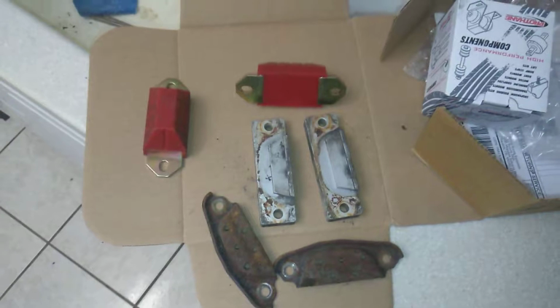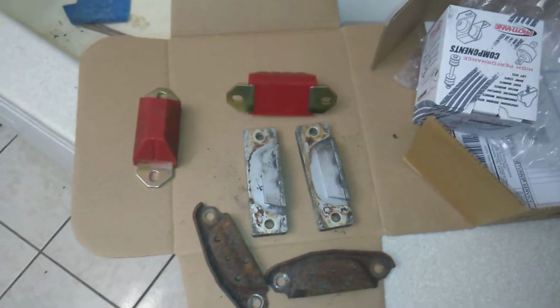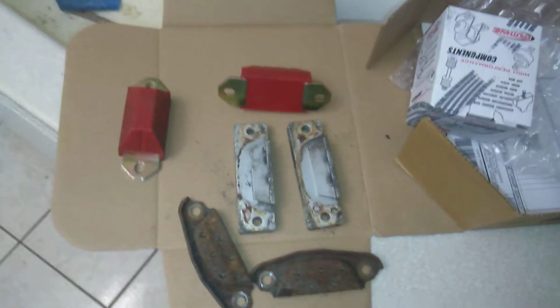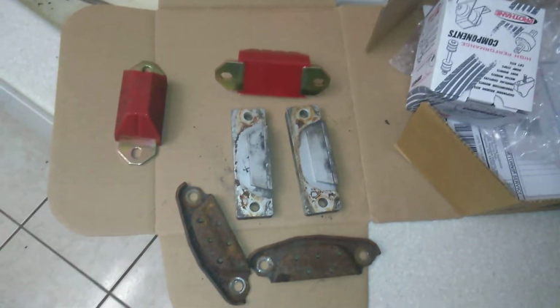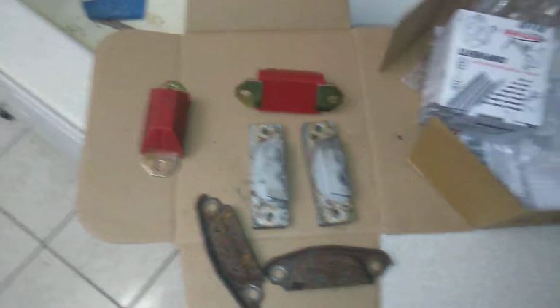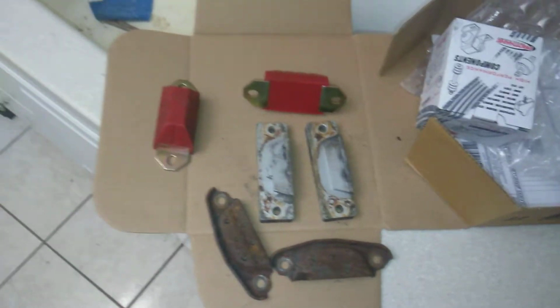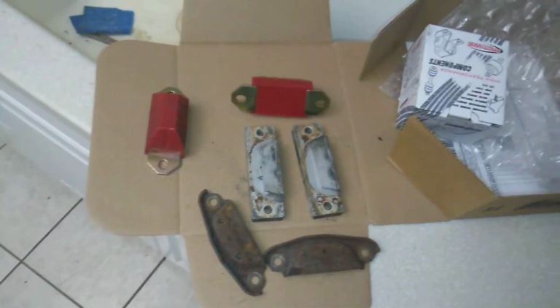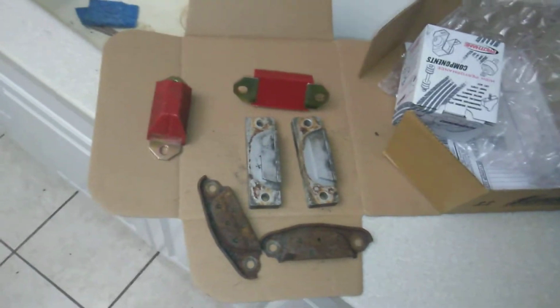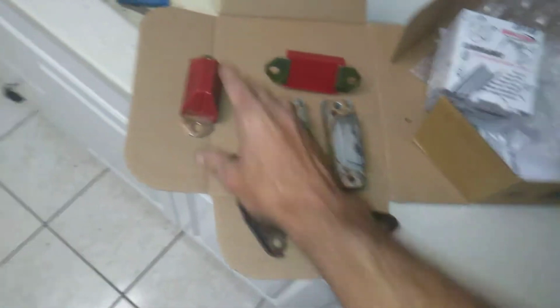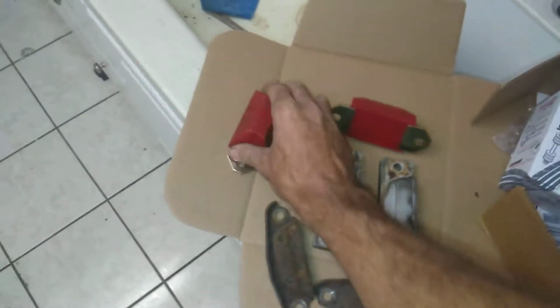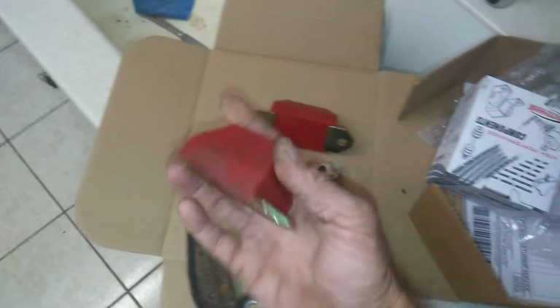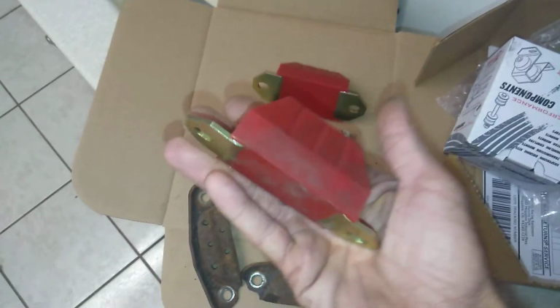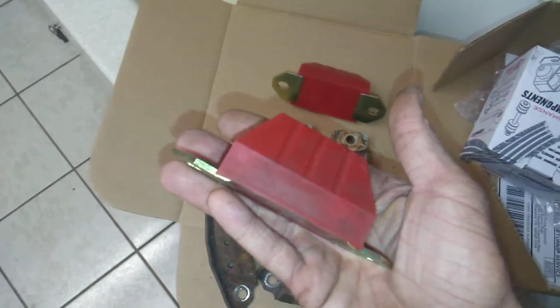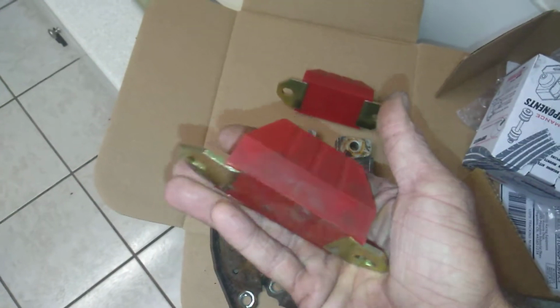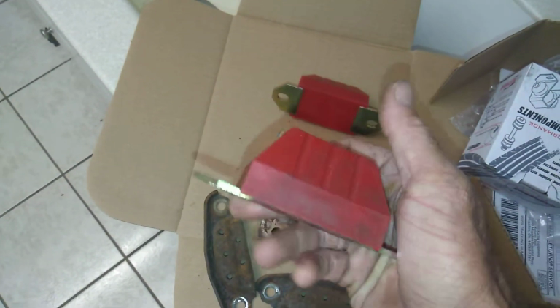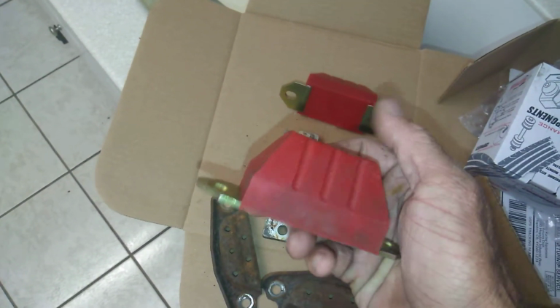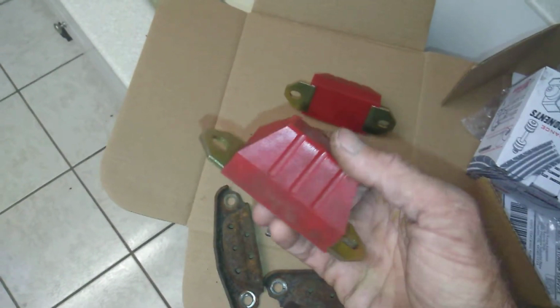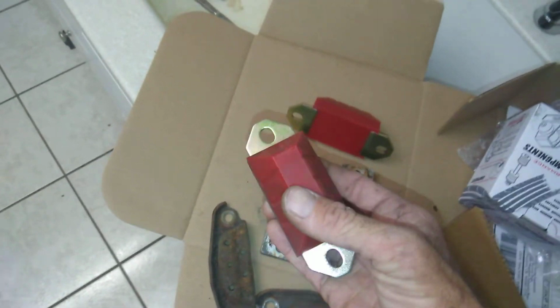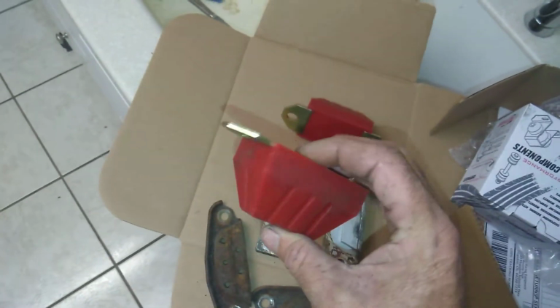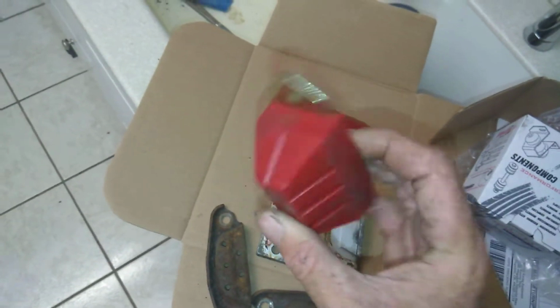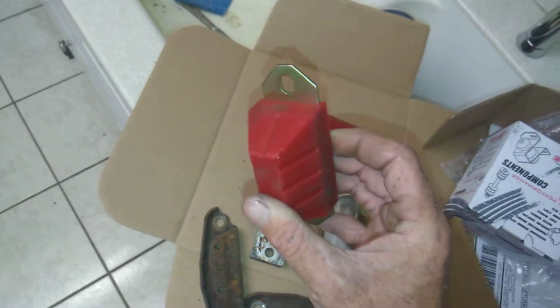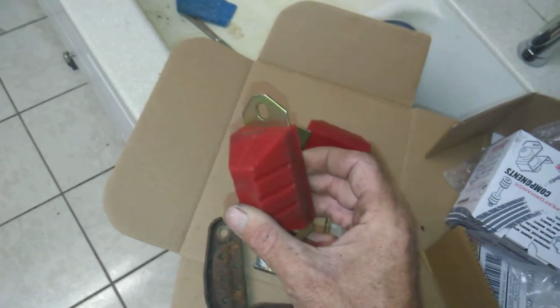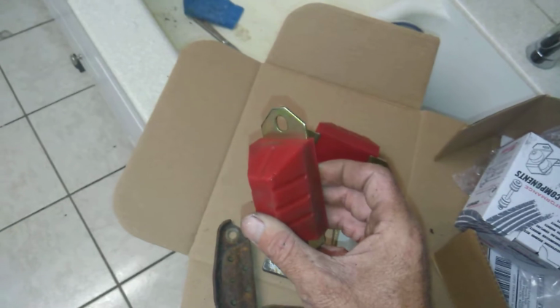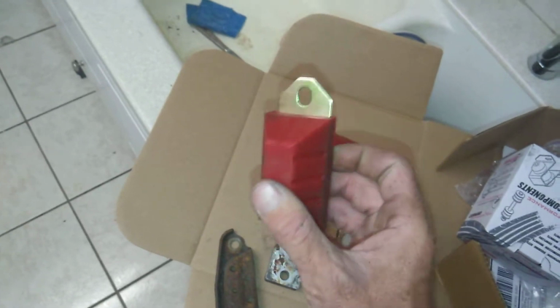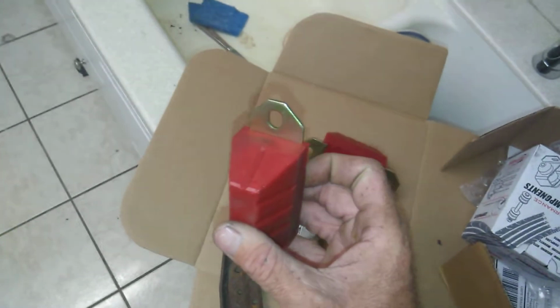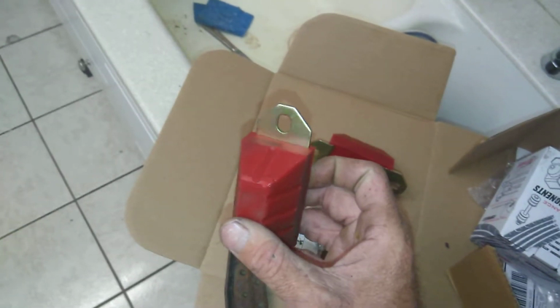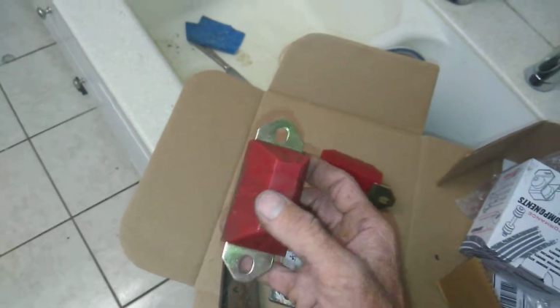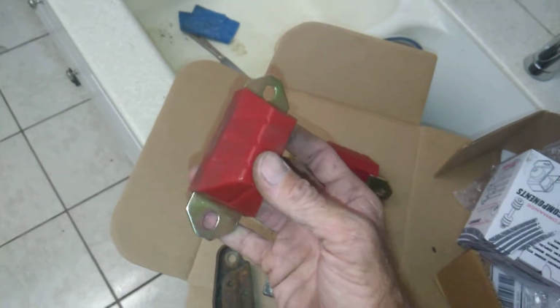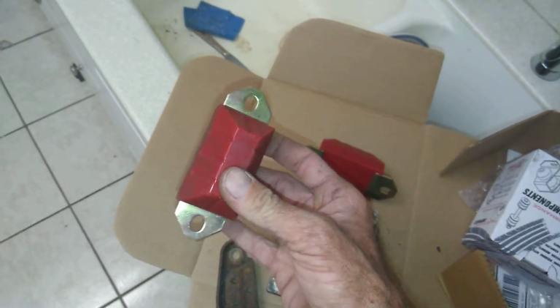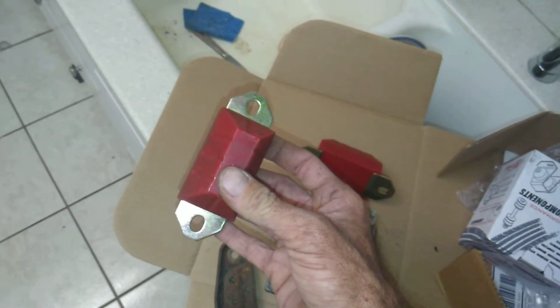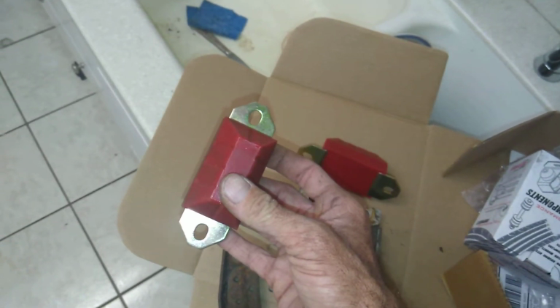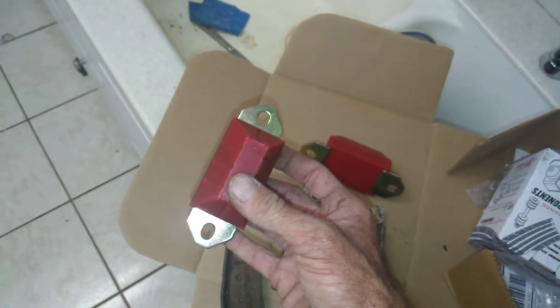Hey guys, welcome back to the channel. I wanted to show you these bump stops are about a hundred bucks. I wanted to show you how to save money and get these for $25 and make modifications and put that $75 back in your pocket.